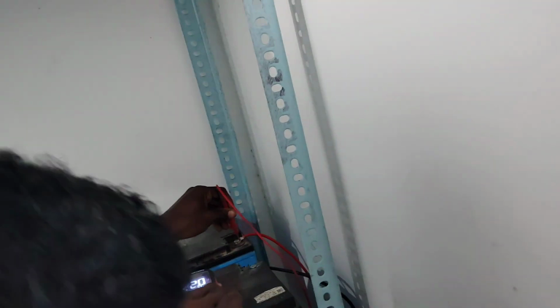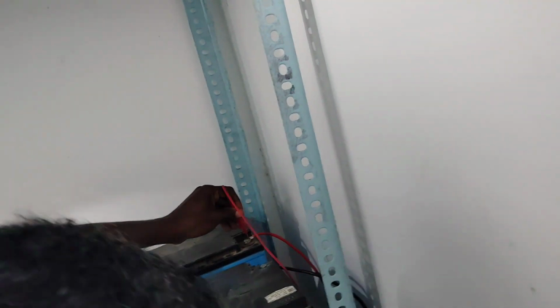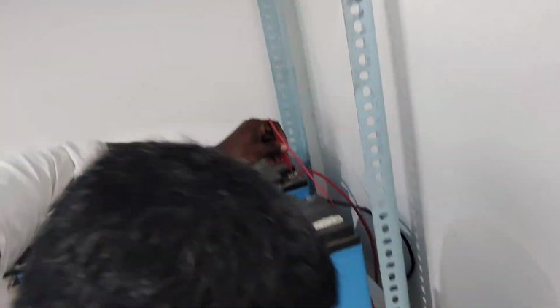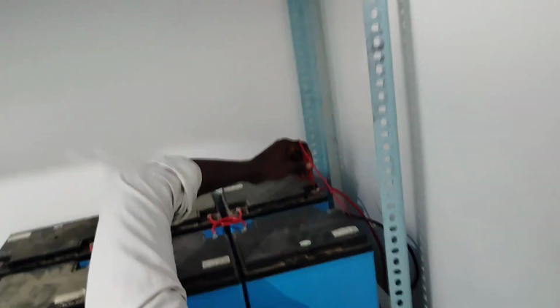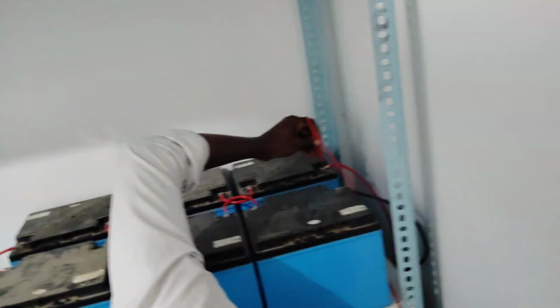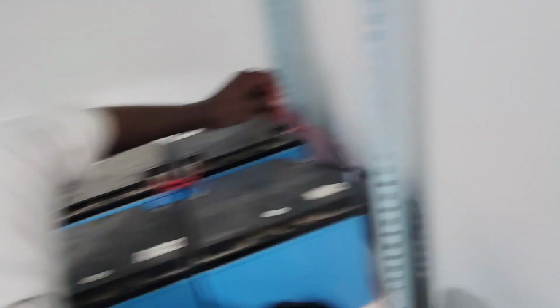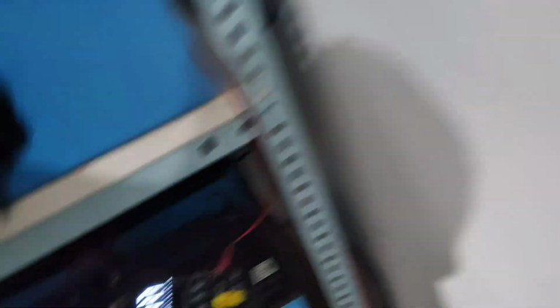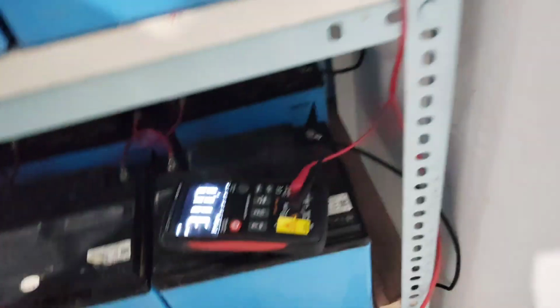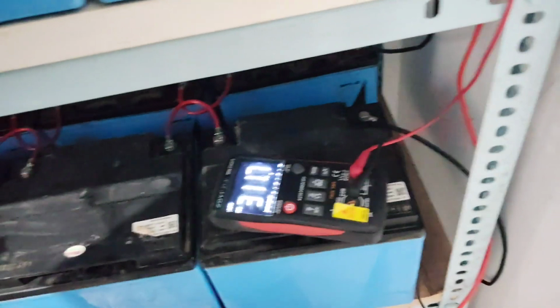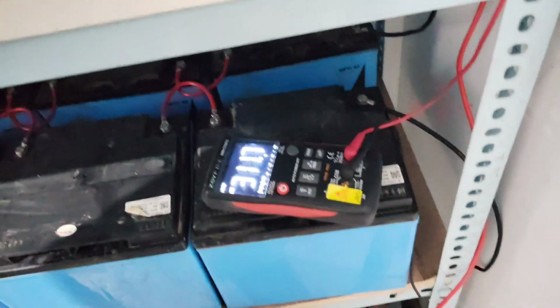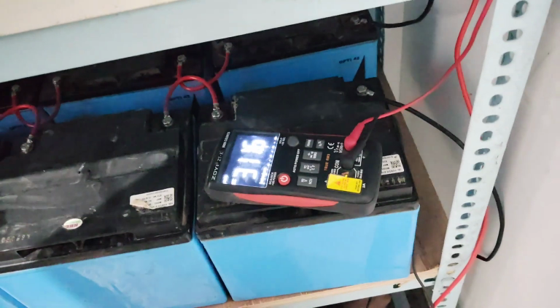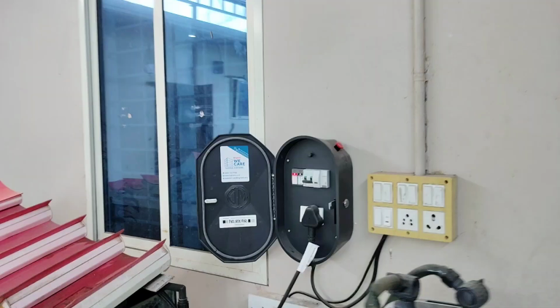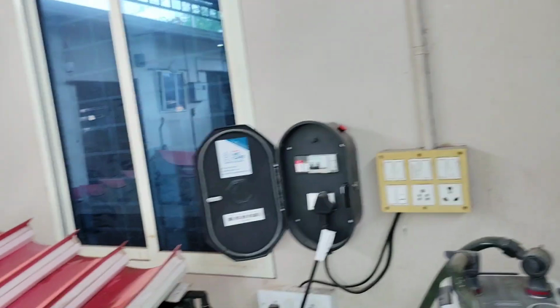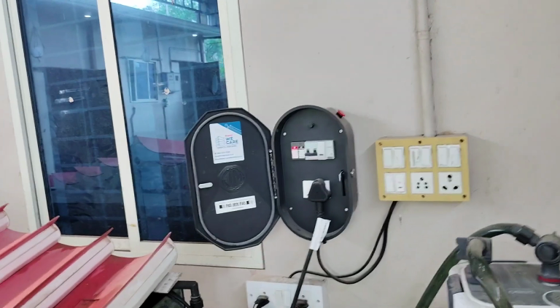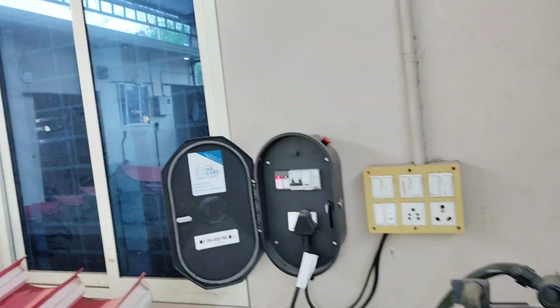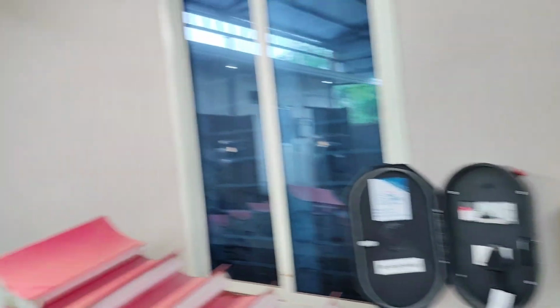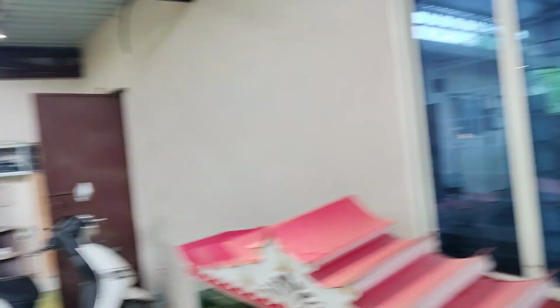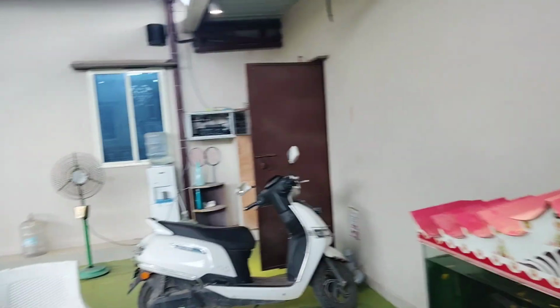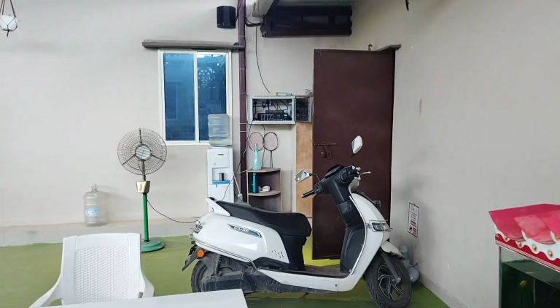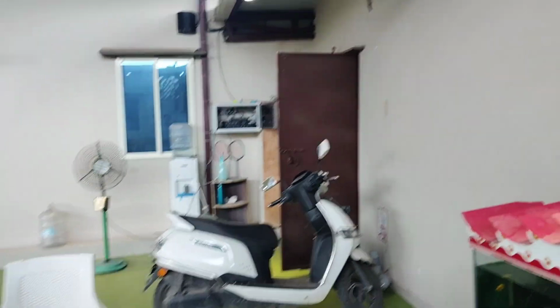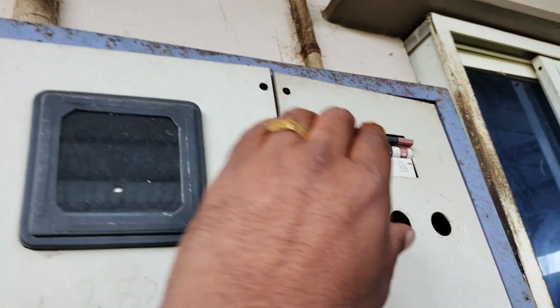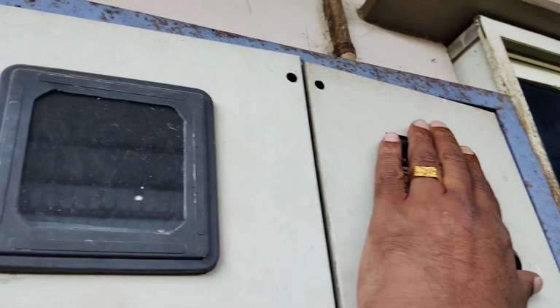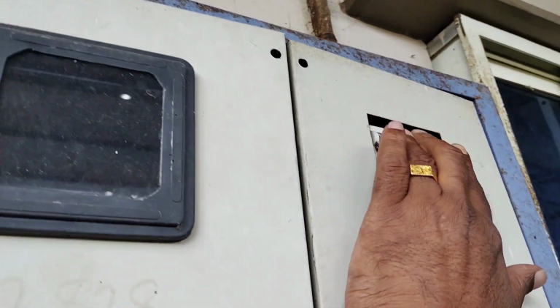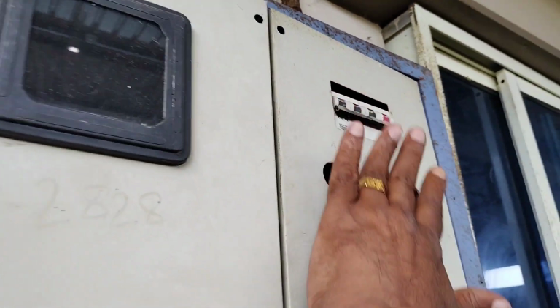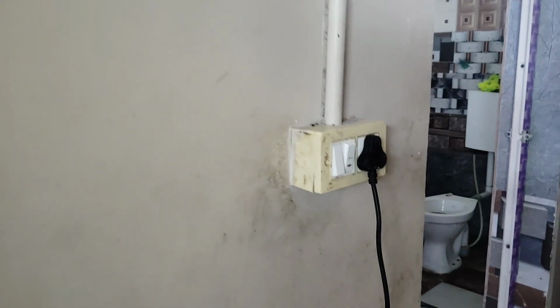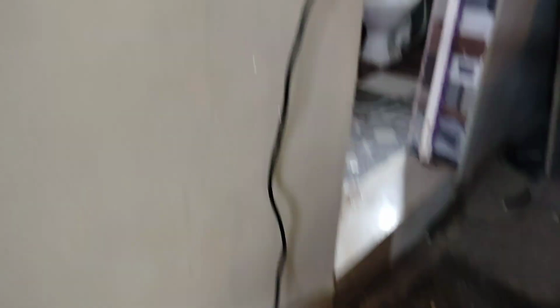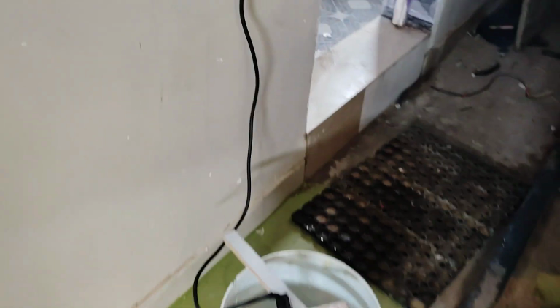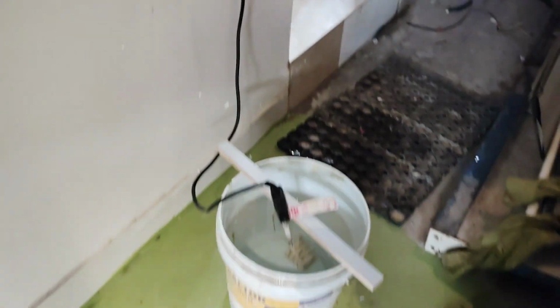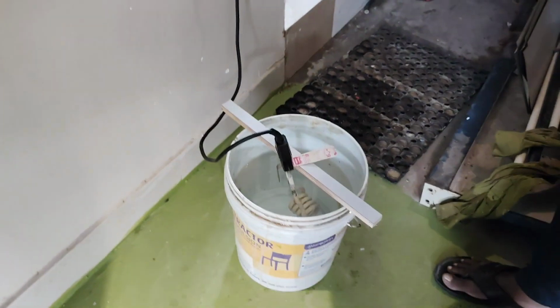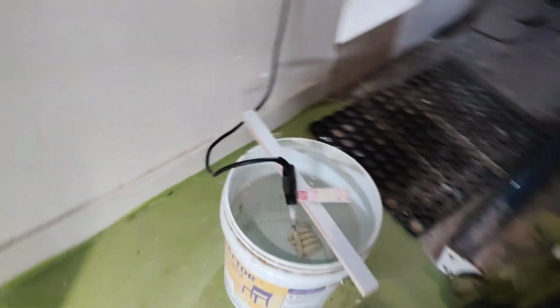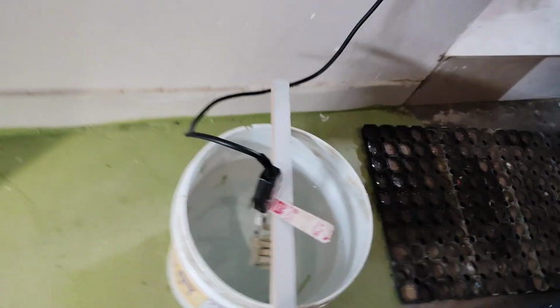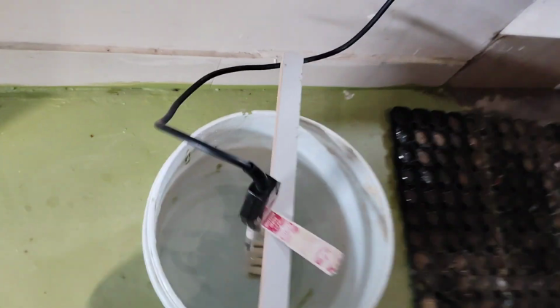The total voltage of these 22 batteries is 311 volts. This place also contains an e-vehicle charger. Now let's do some load testing — we are testing a water heater with 1,500 watts.